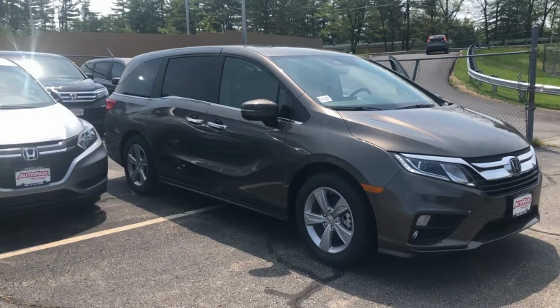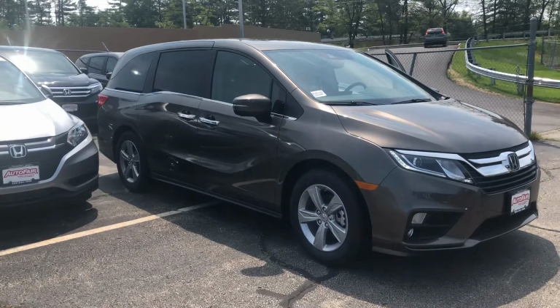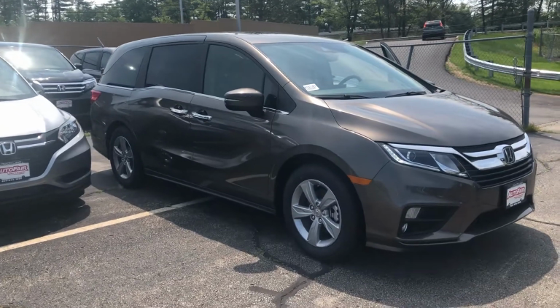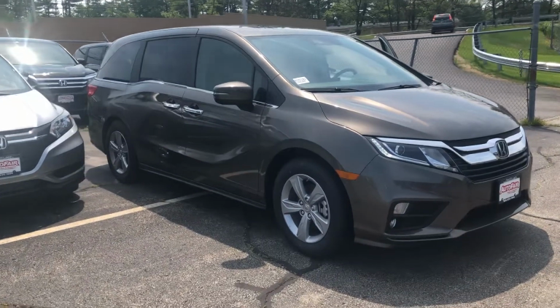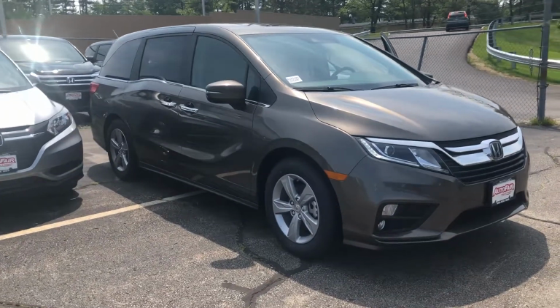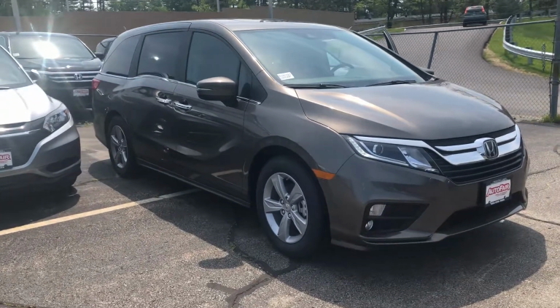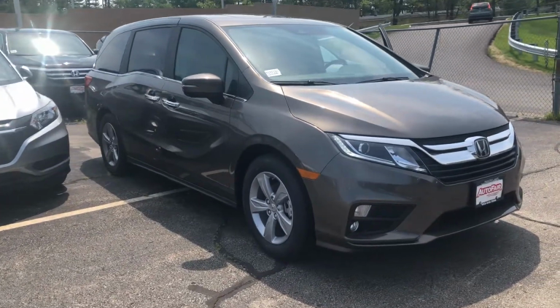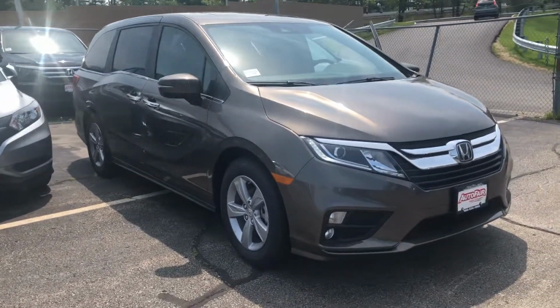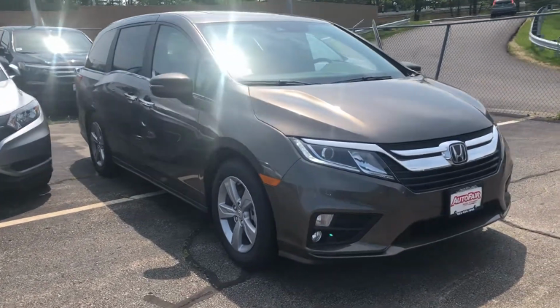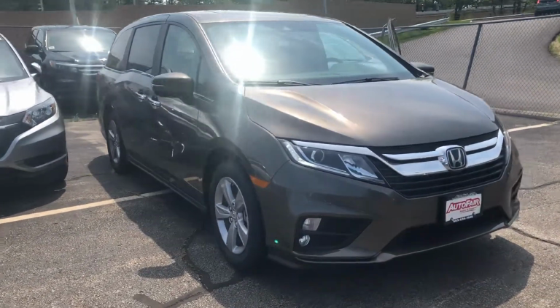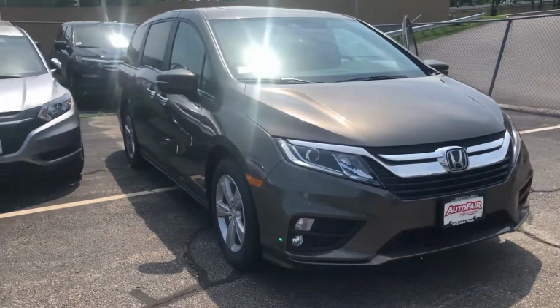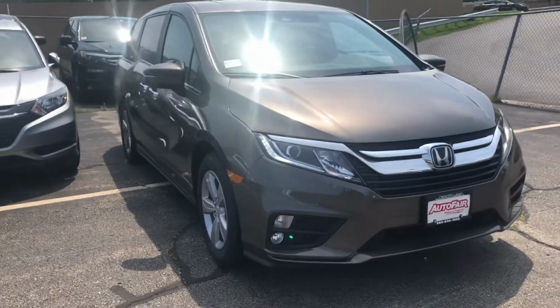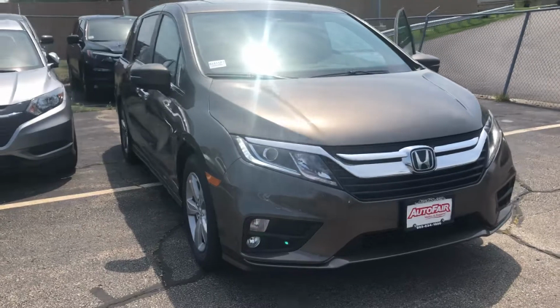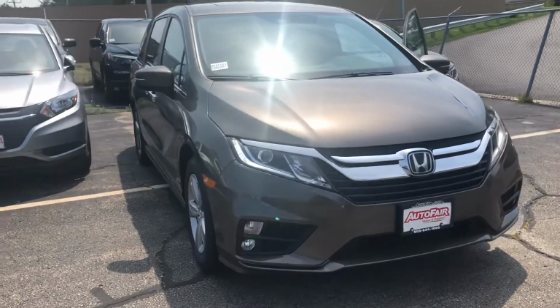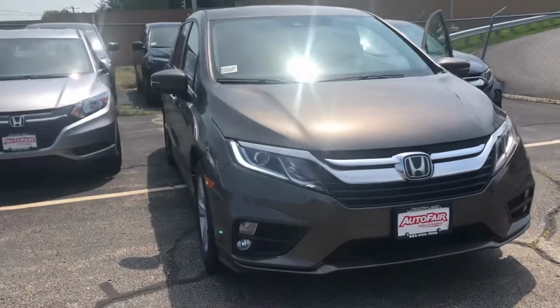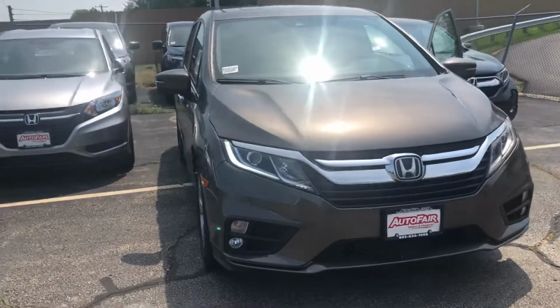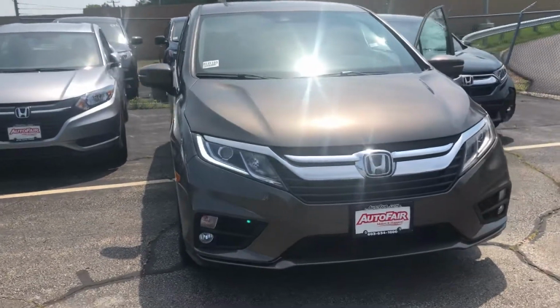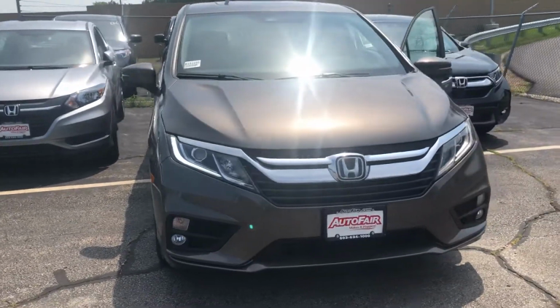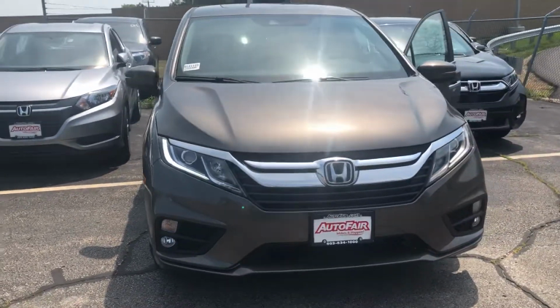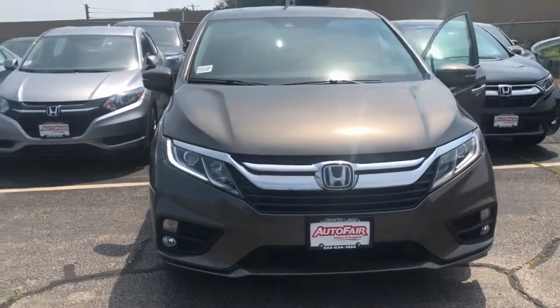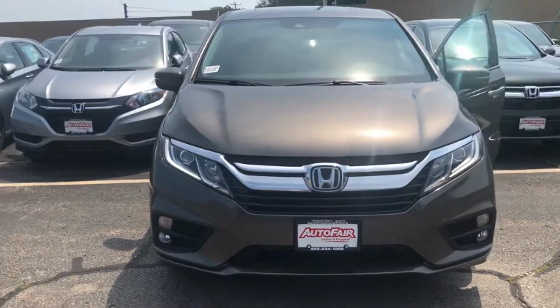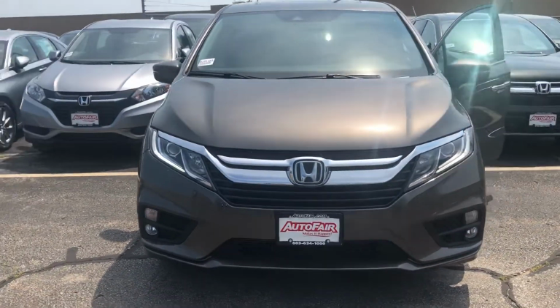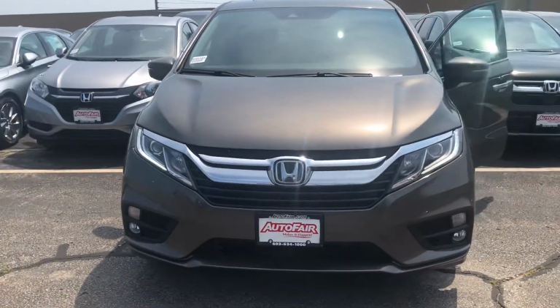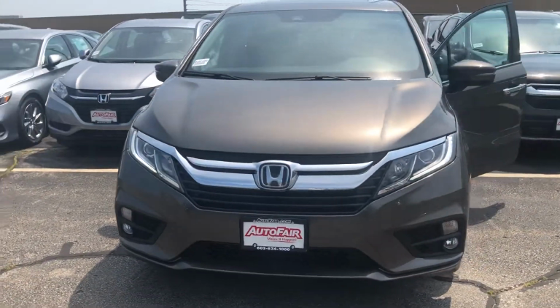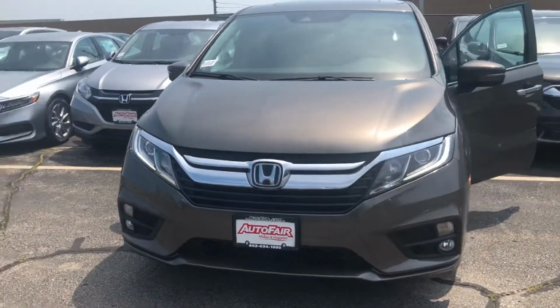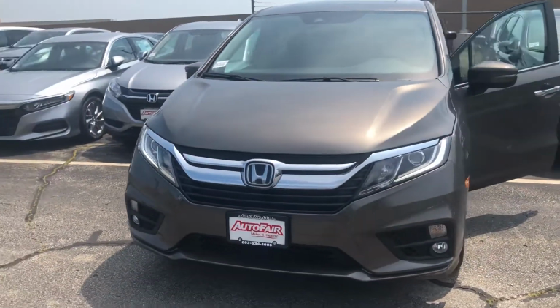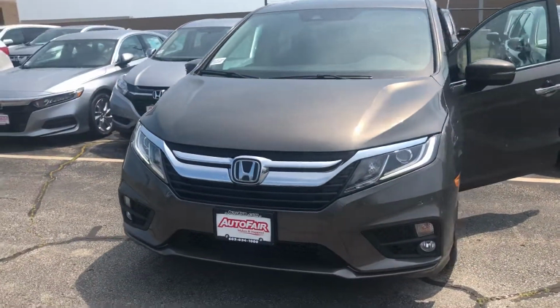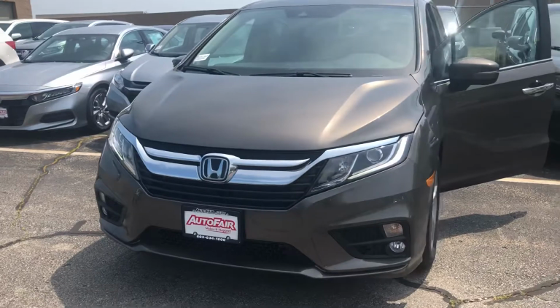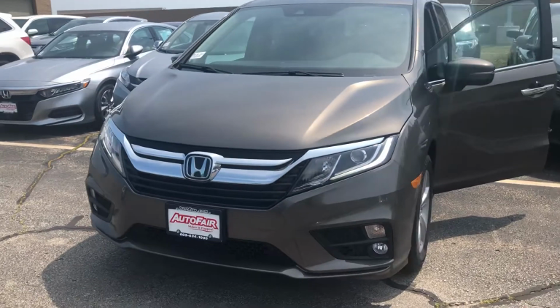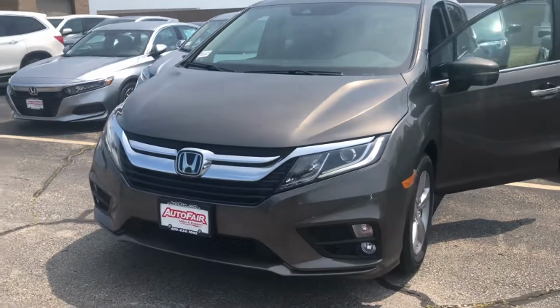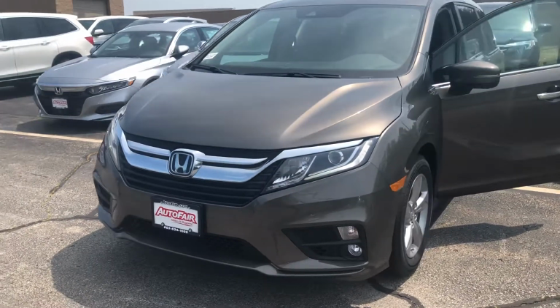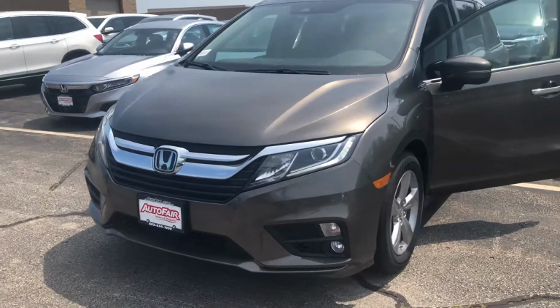Hello there Nancy, this is Bob Black over at AutoFair Honda in Manchester, New Hampshire with a quick video walk around of a 2018 Honda Odyssey EXL with nav and res.